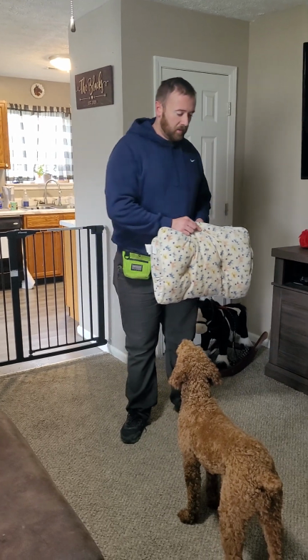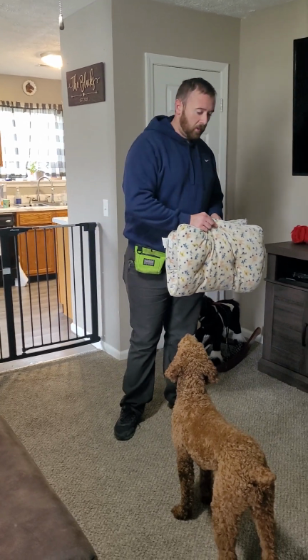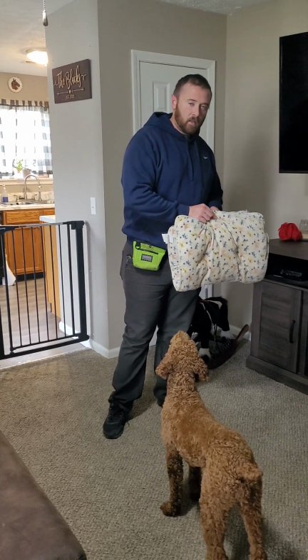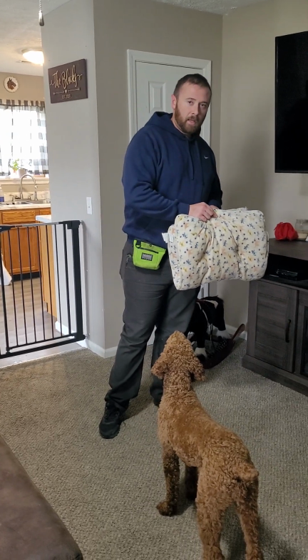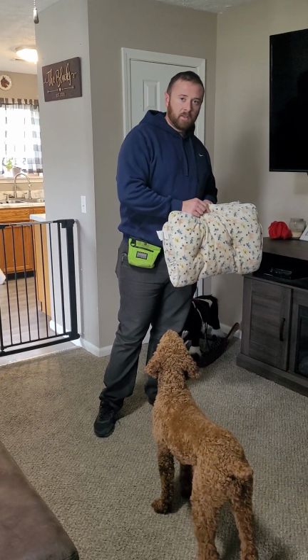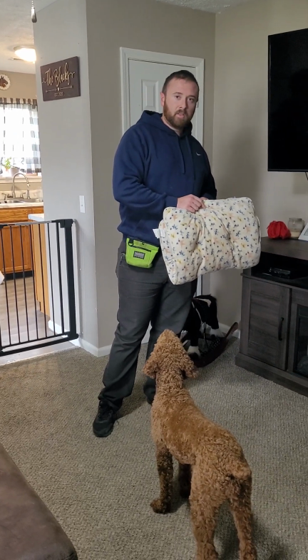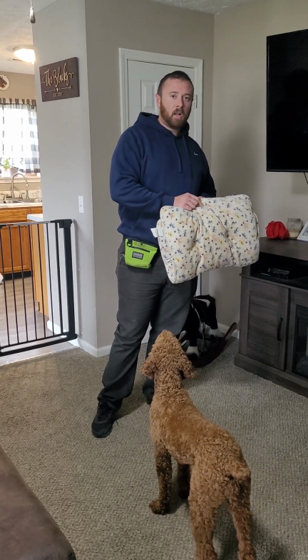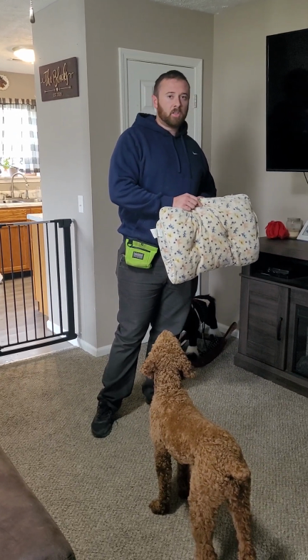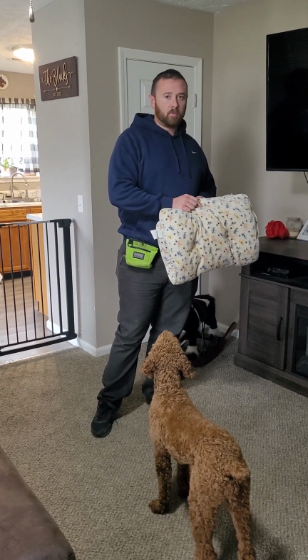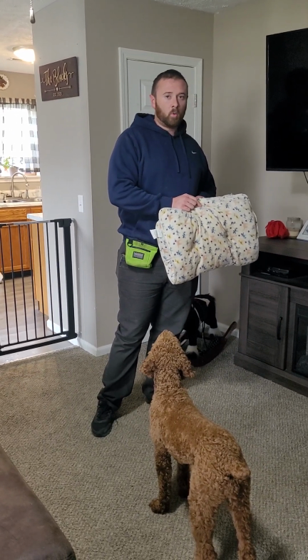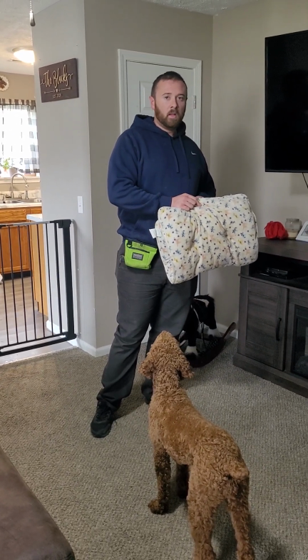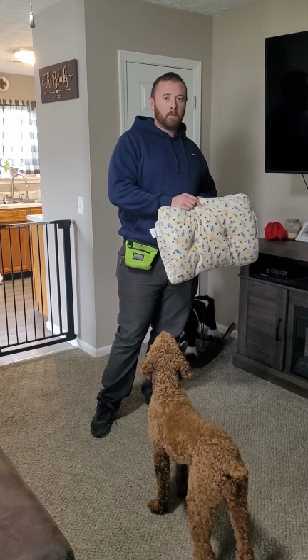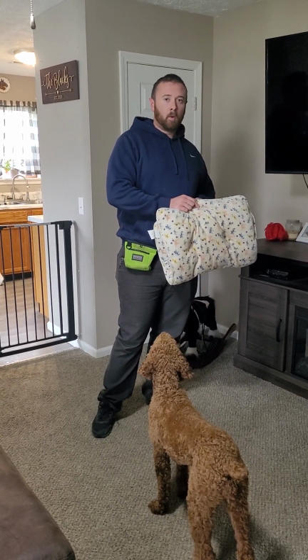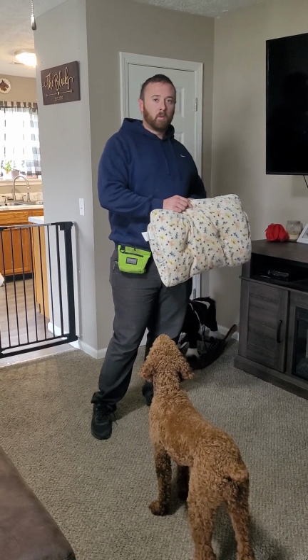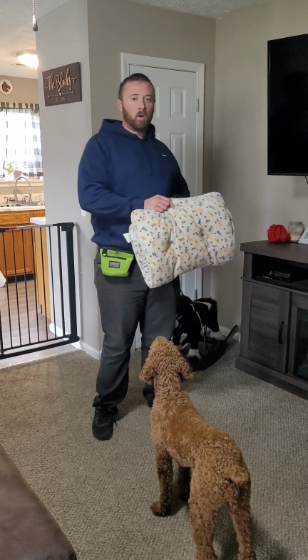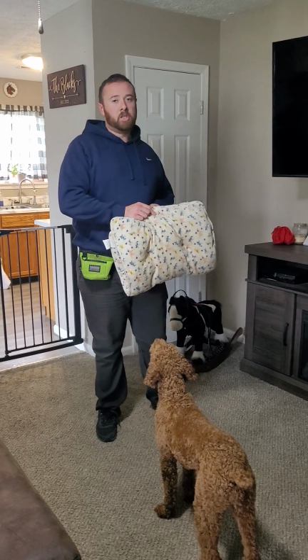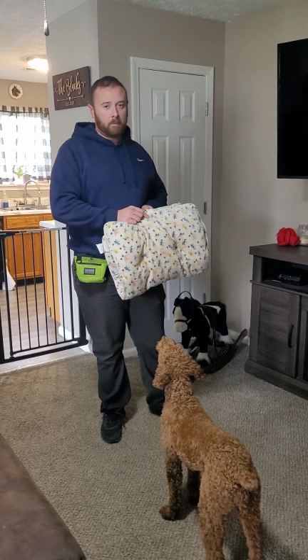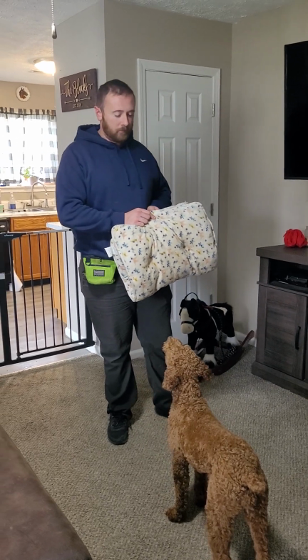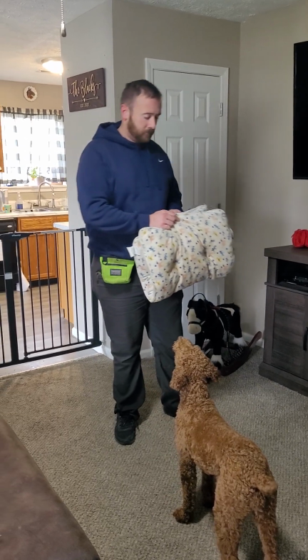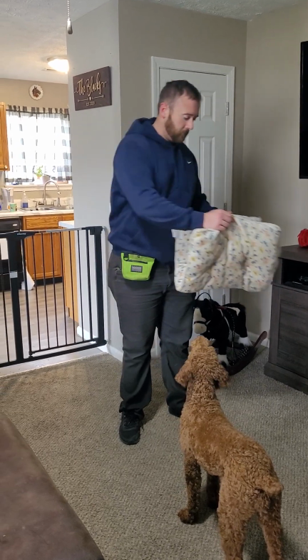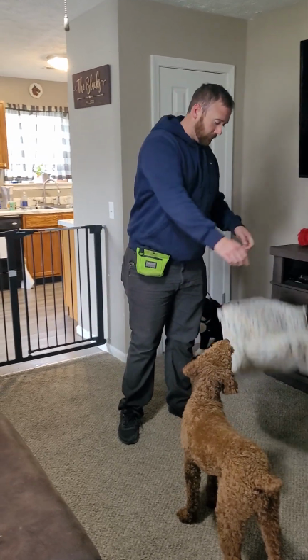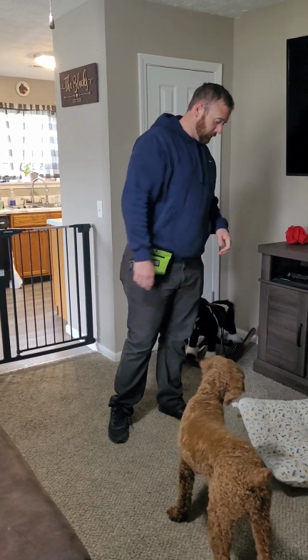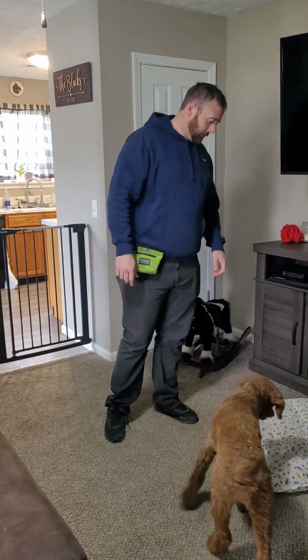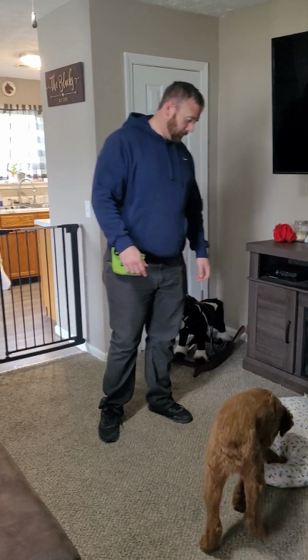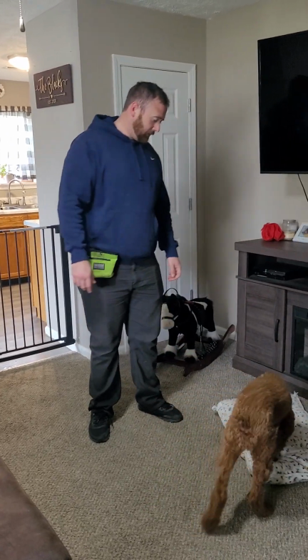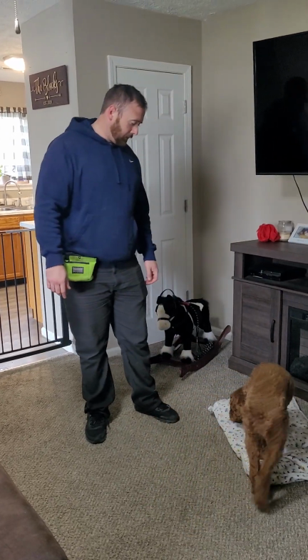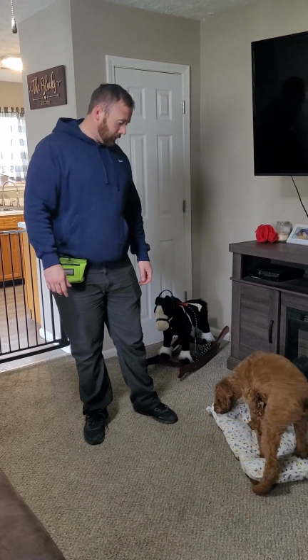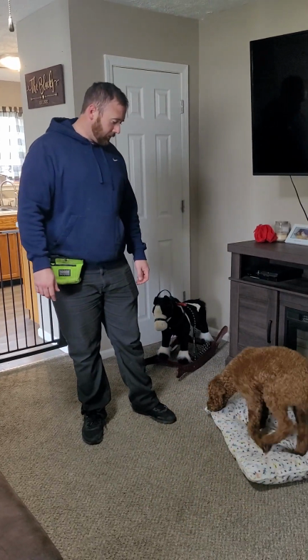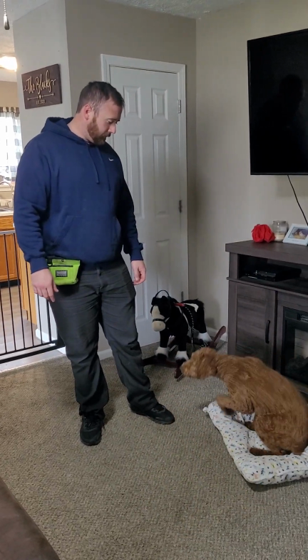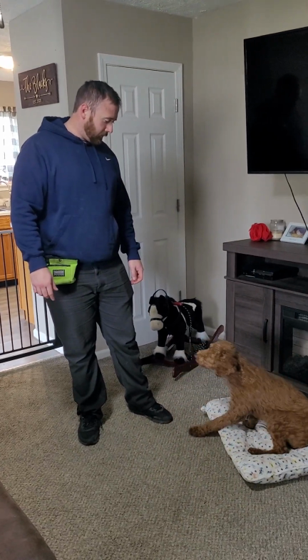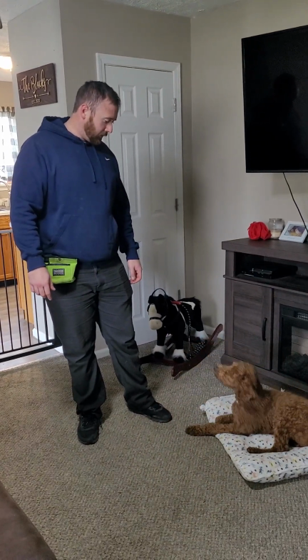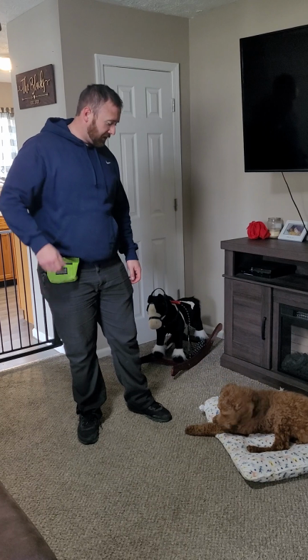I'm going to lay up the bed and as soon as her elbows touch the floor I'm going to mark and reward her with the jackpot. Yes!